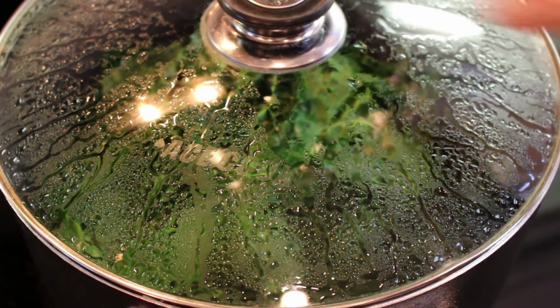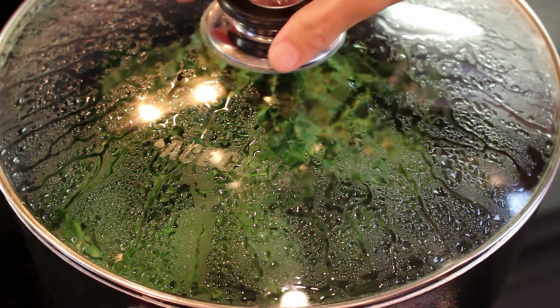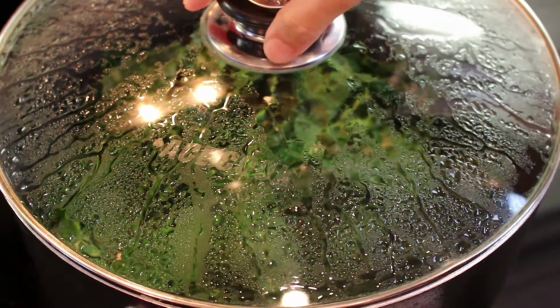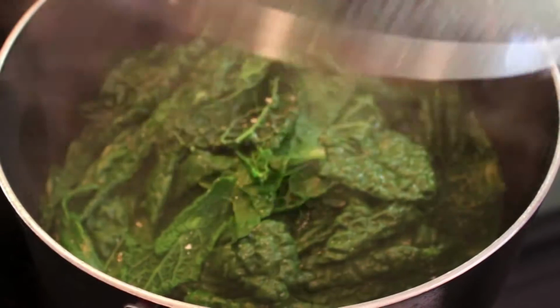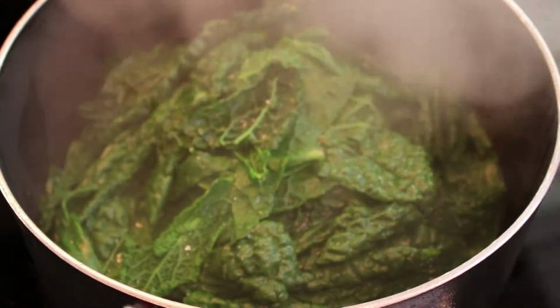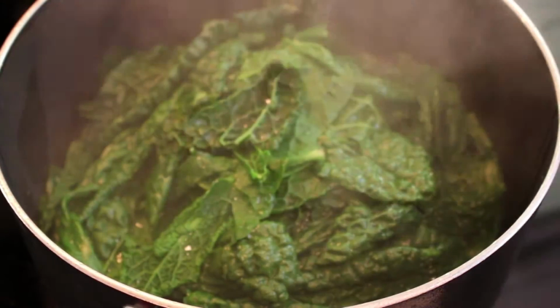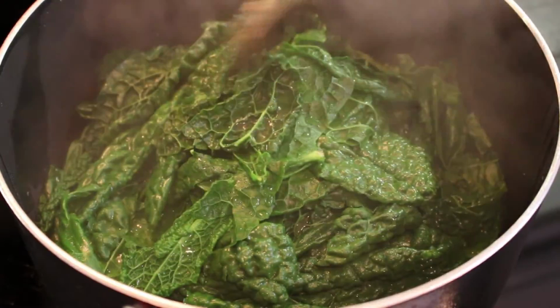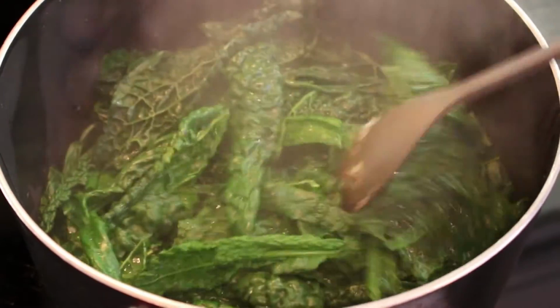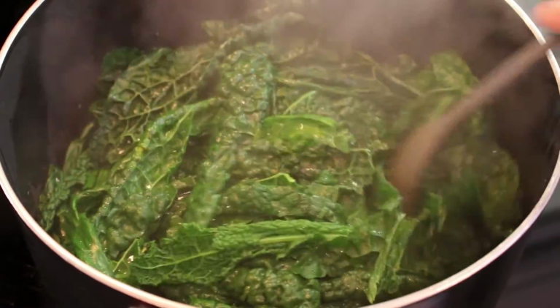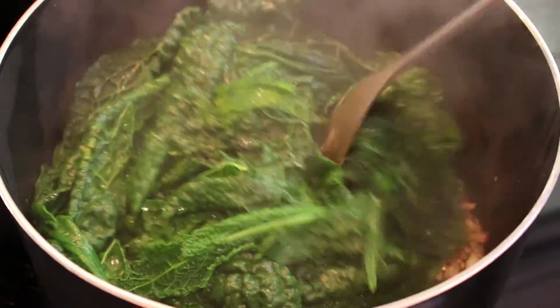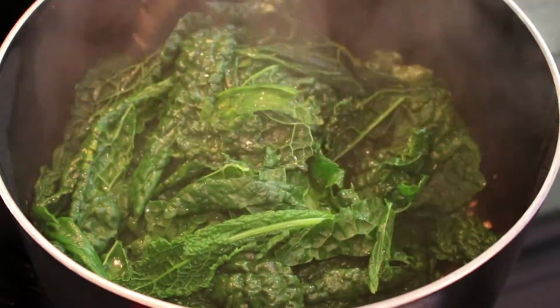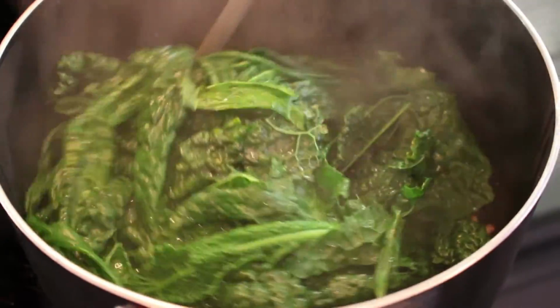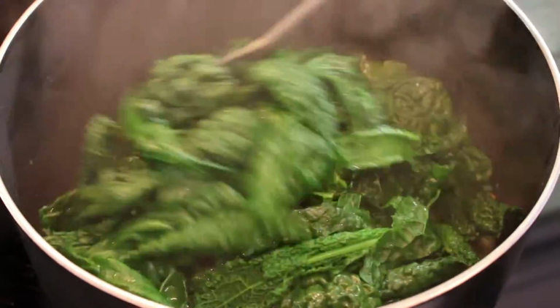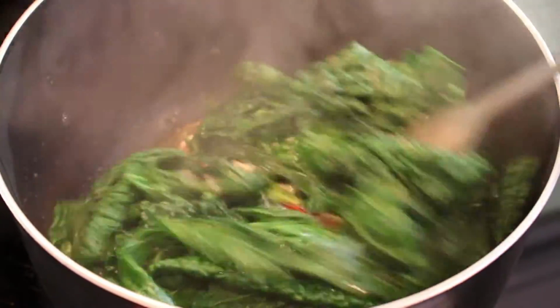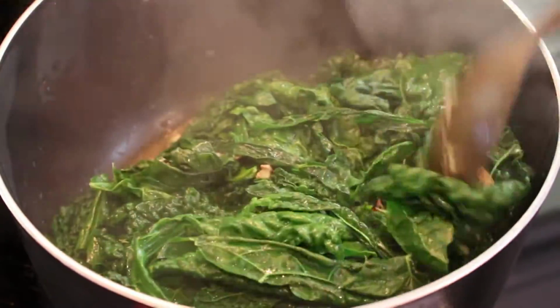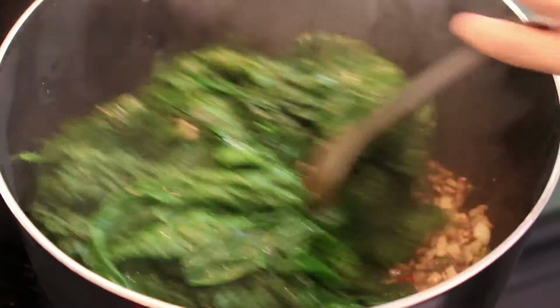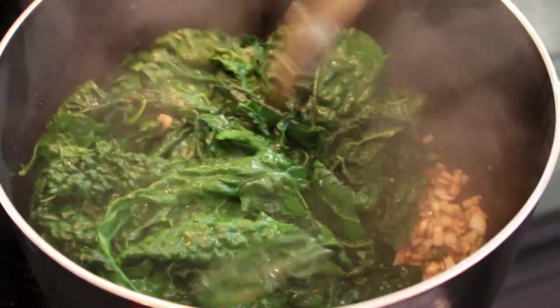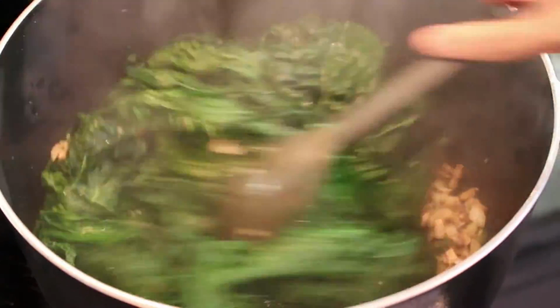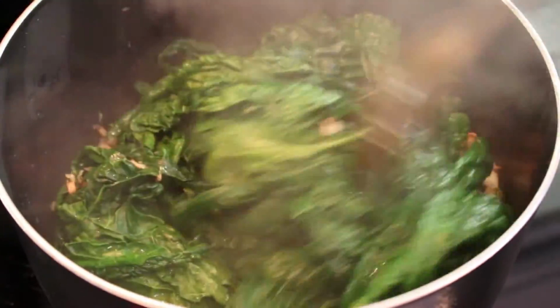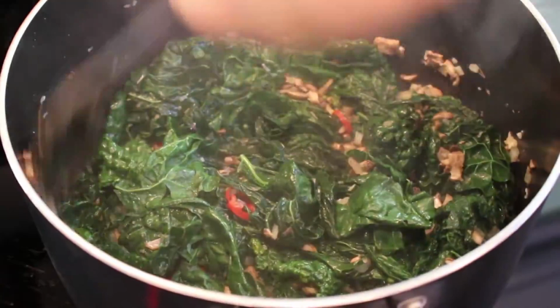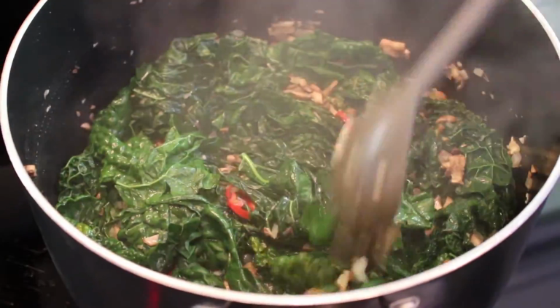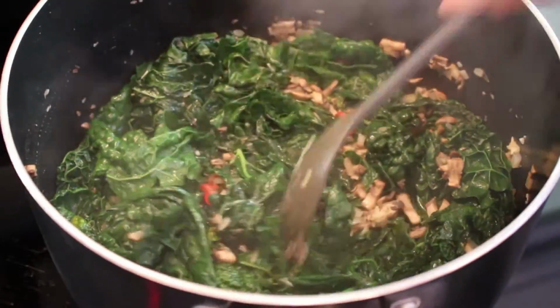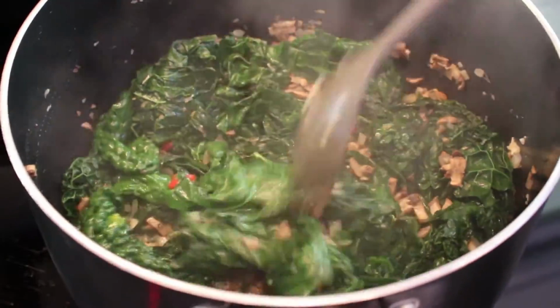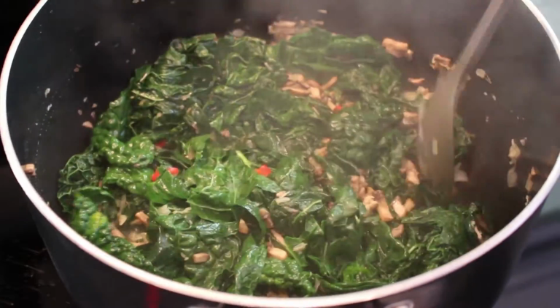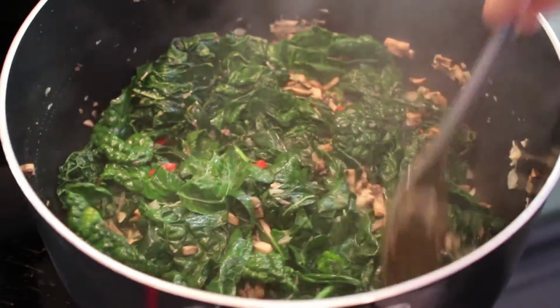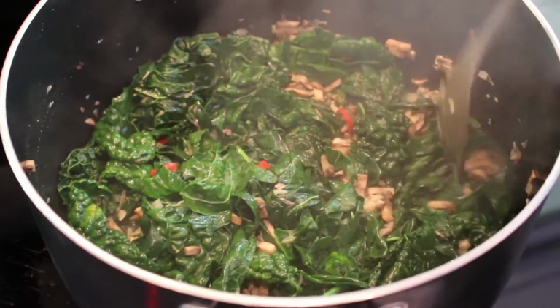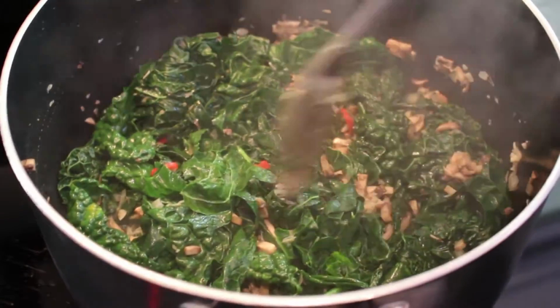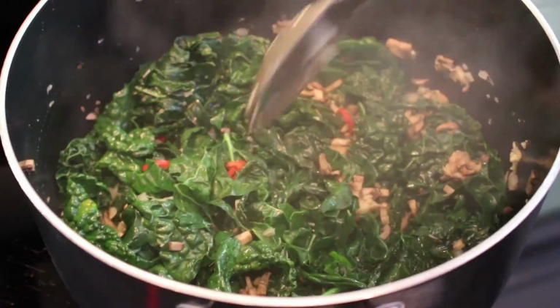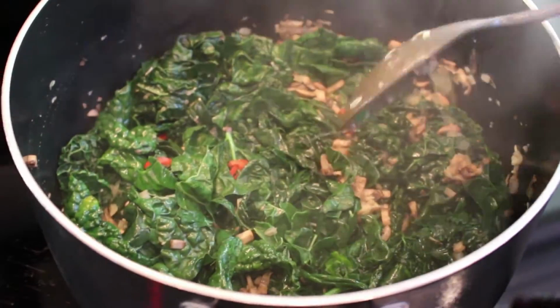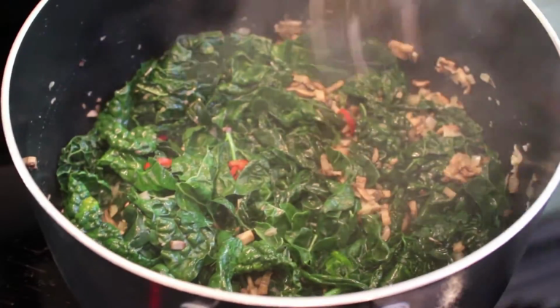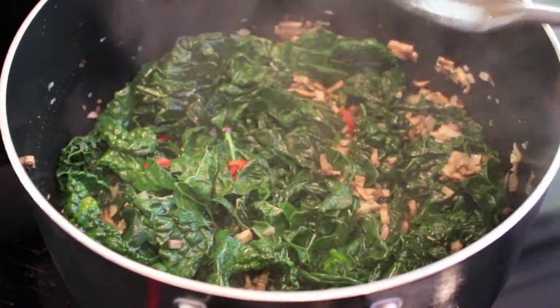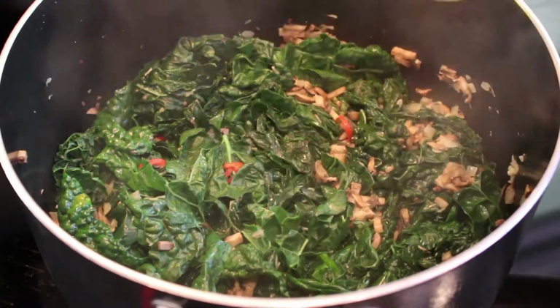Remove the lid and give it a good stir. Then cook for another 30 to 40 minutes until the kale is tender or cooked to your liking. Add half a cup more of the vegetable broth if needed to keep it from drying.